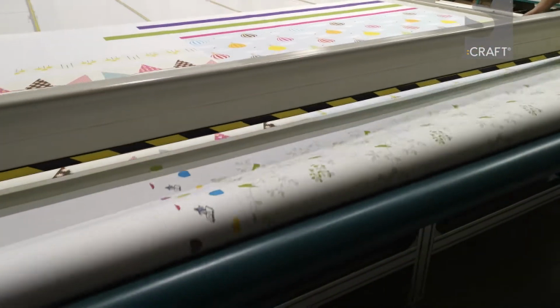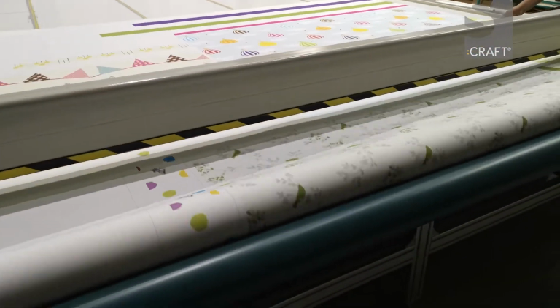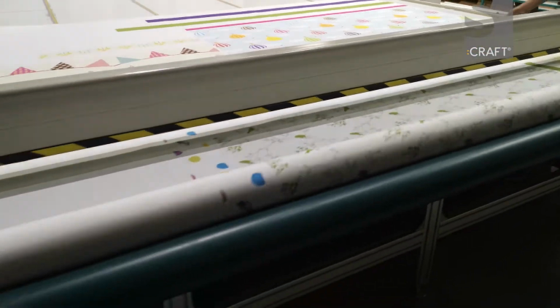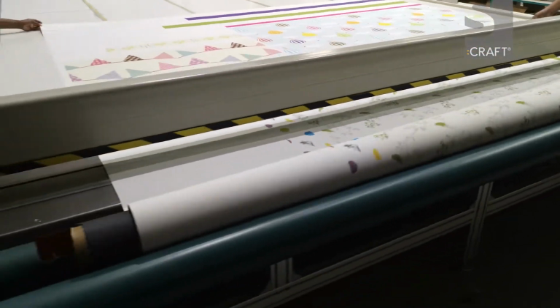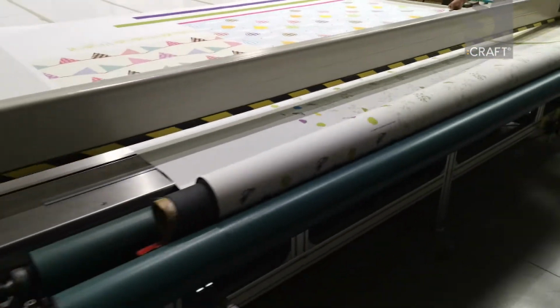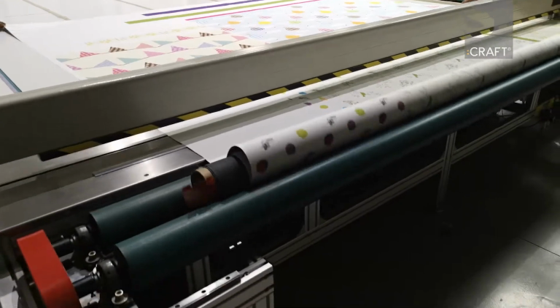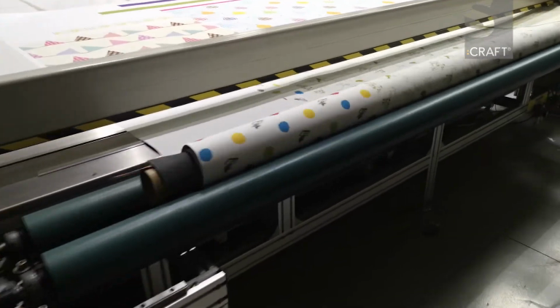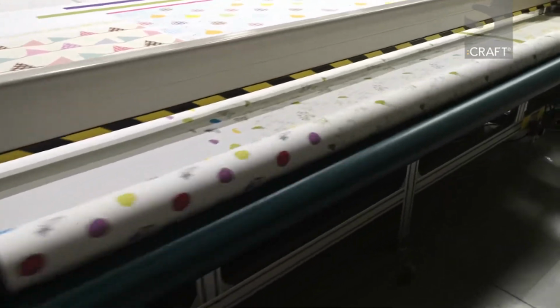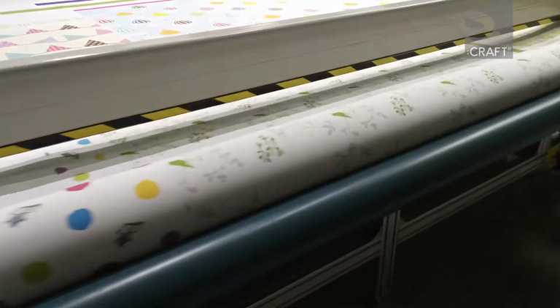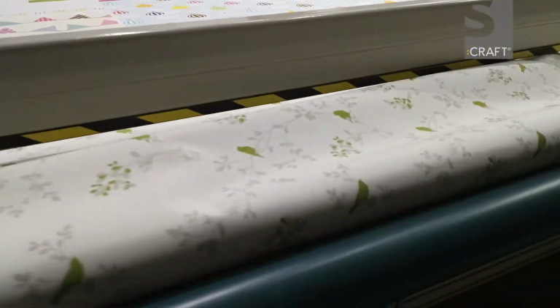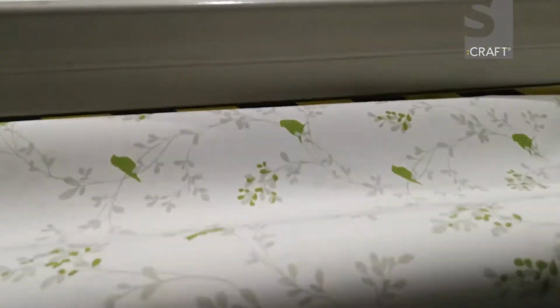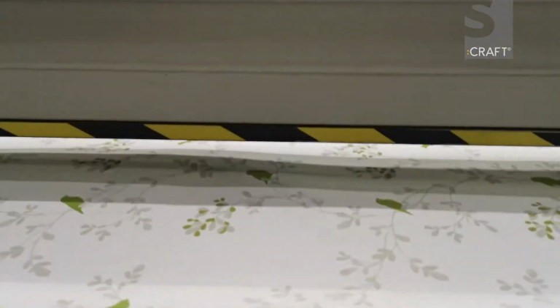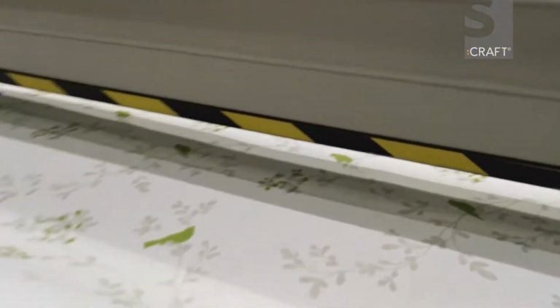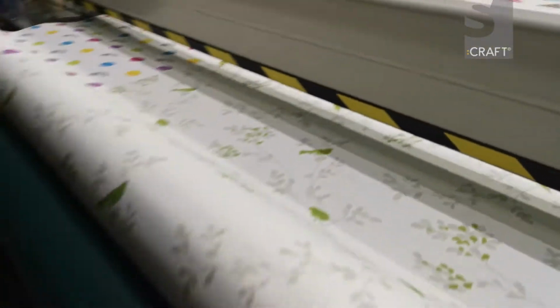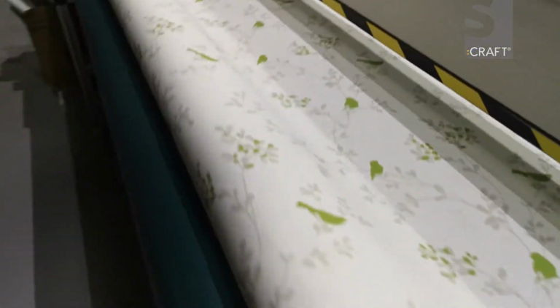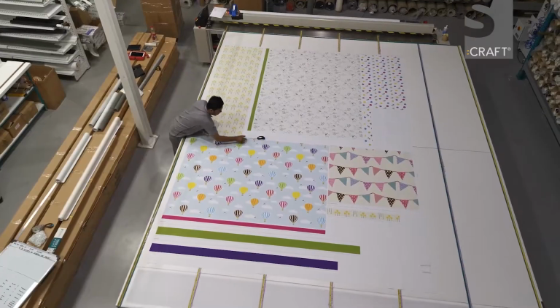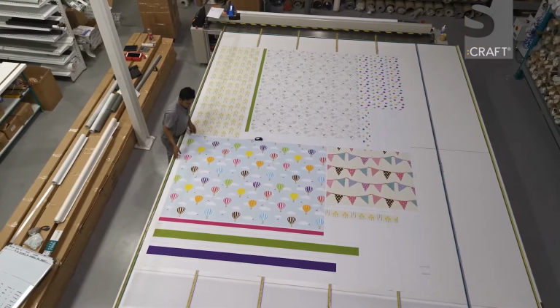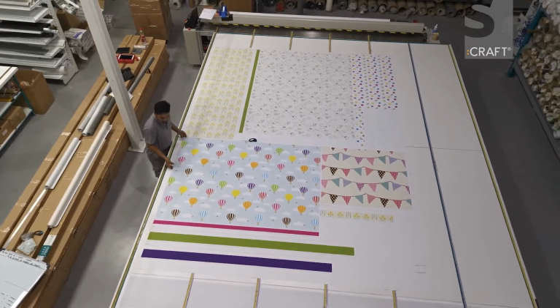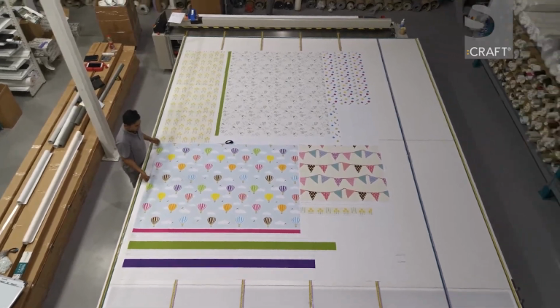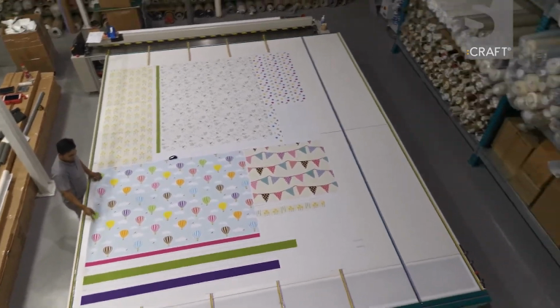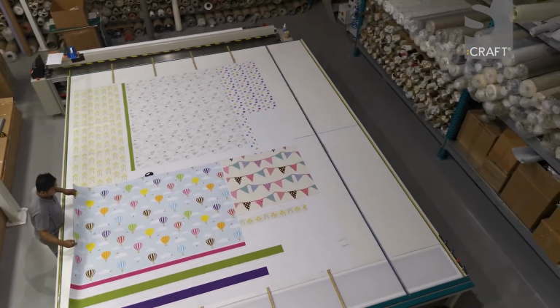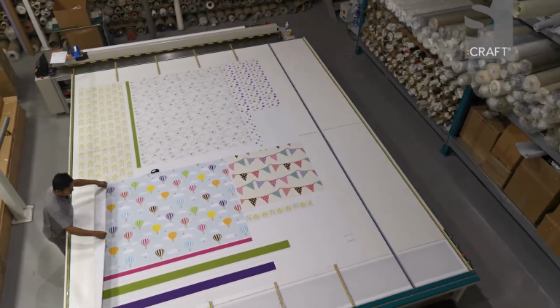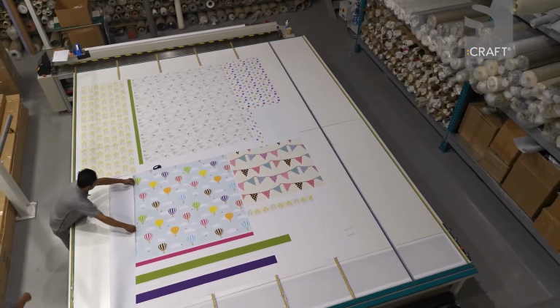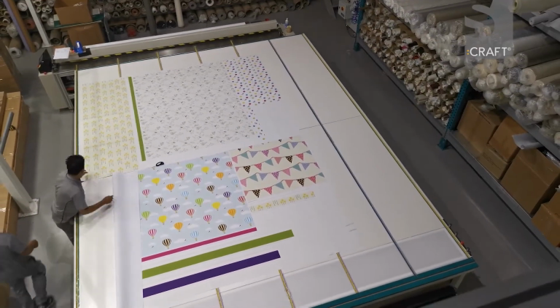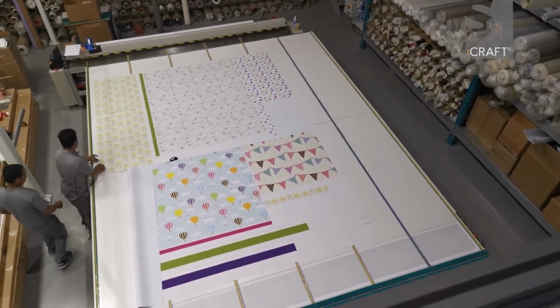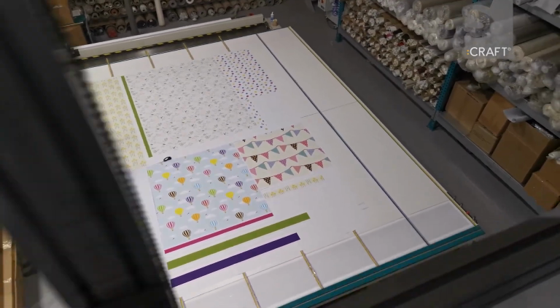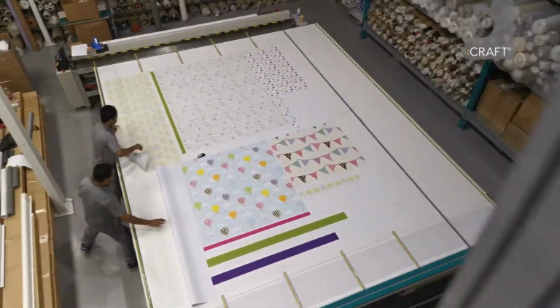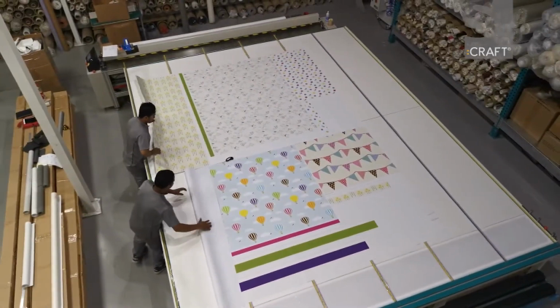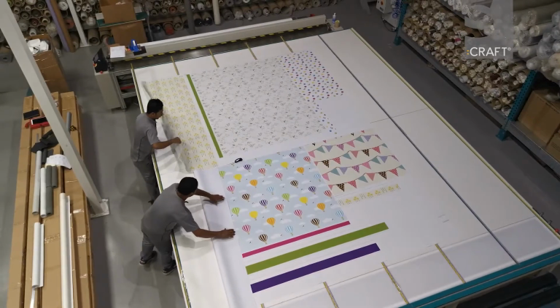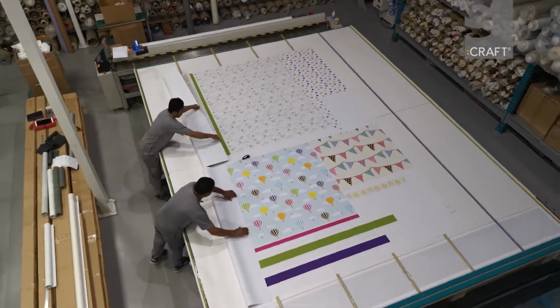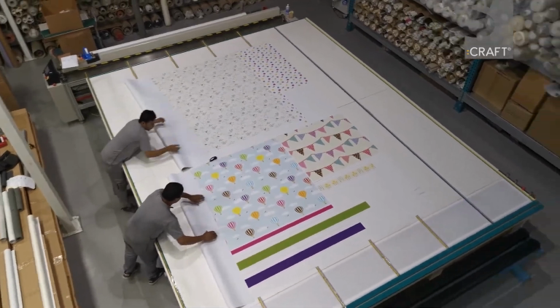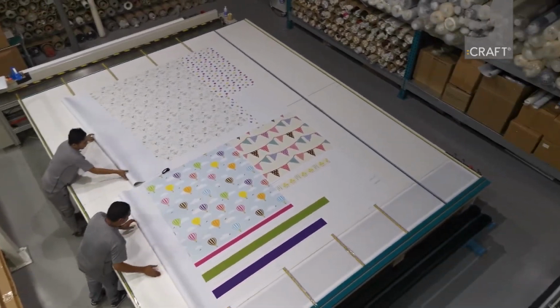Our exclusive digital print service also enables you to create a personalized finish with a bespoke printing service. Anything from a company logo to a special family image — the blinds will be printed to your exact requirements.